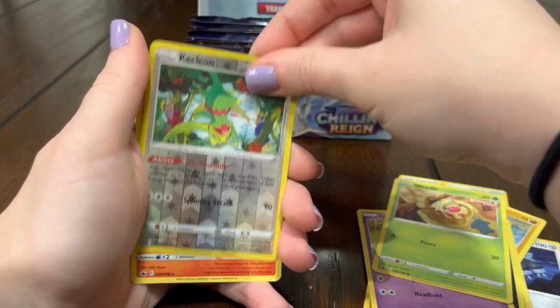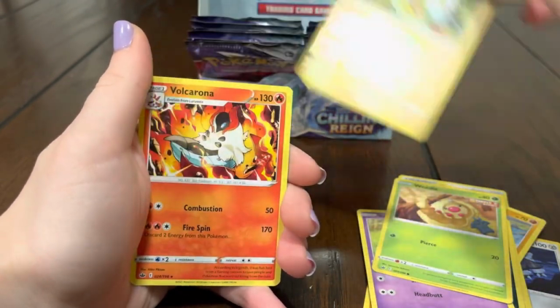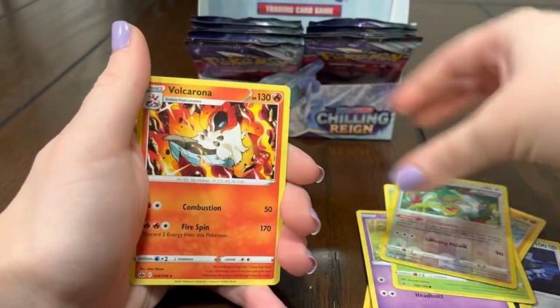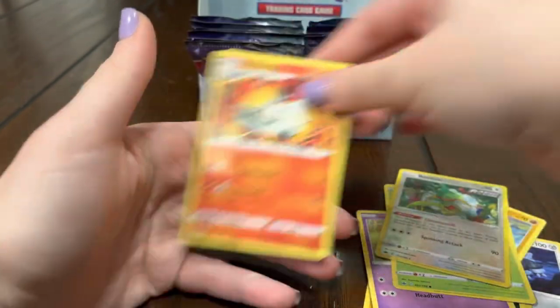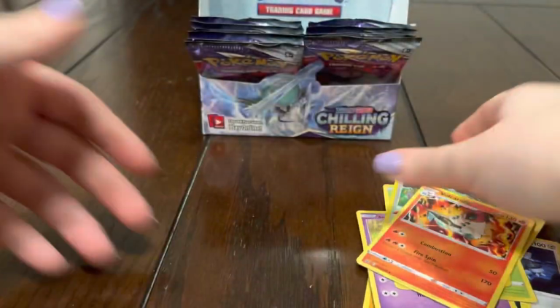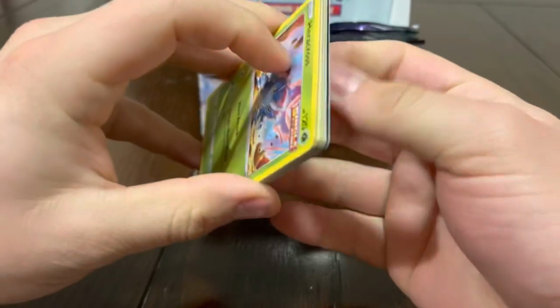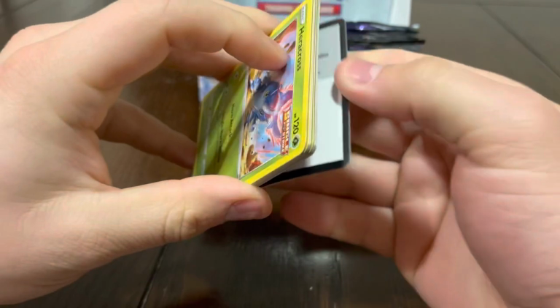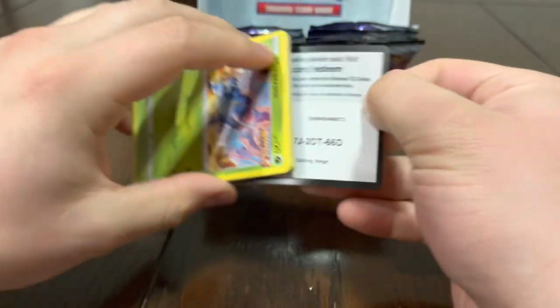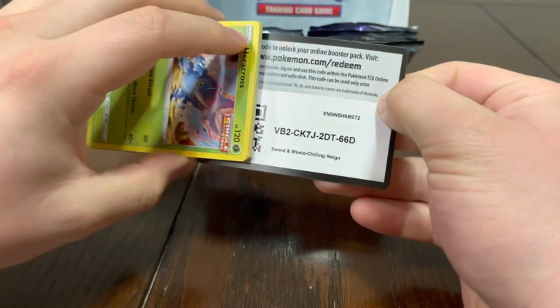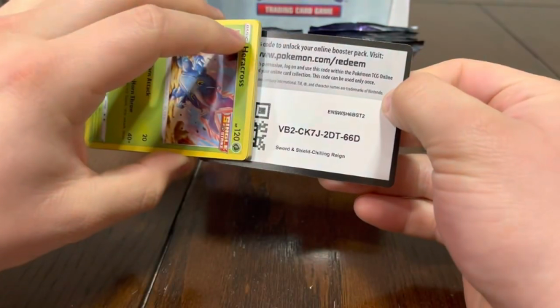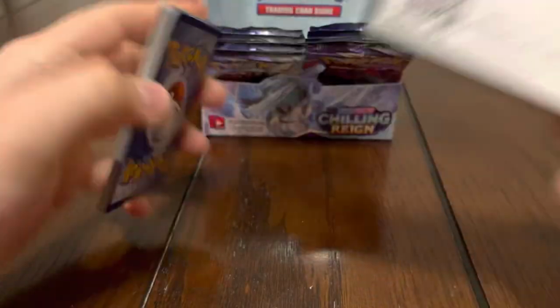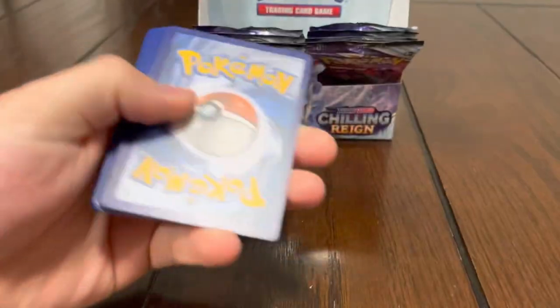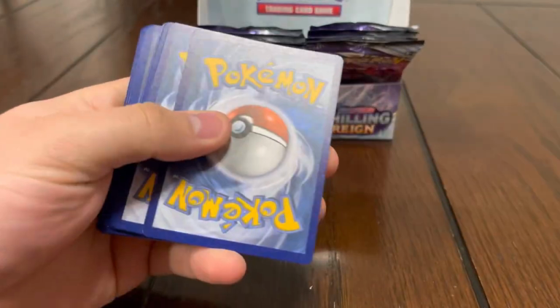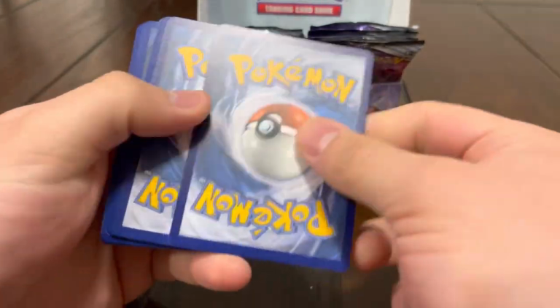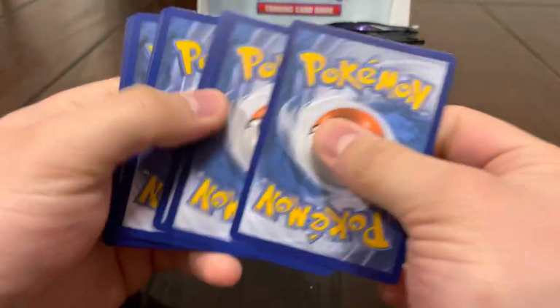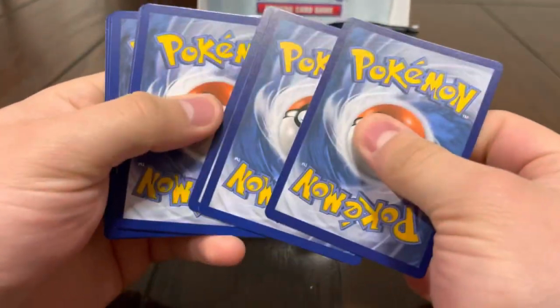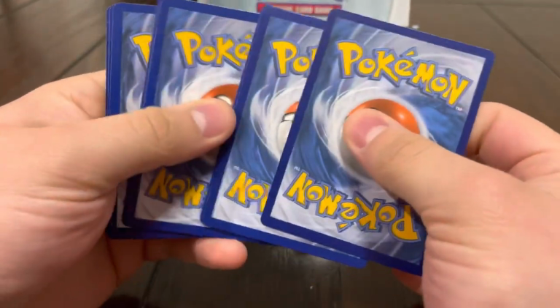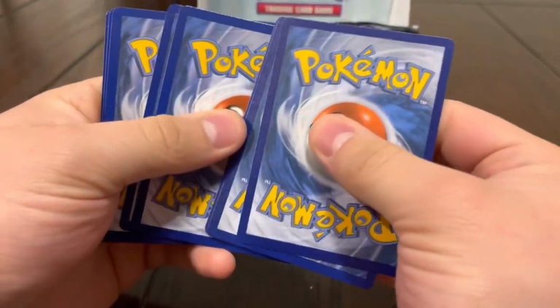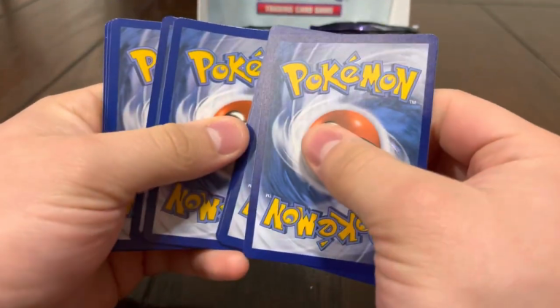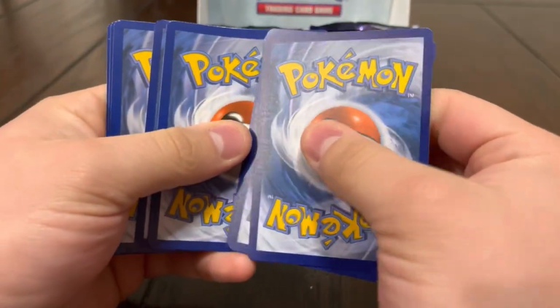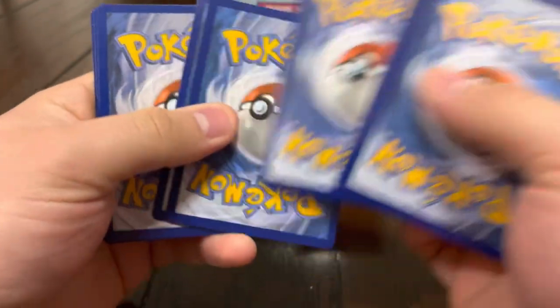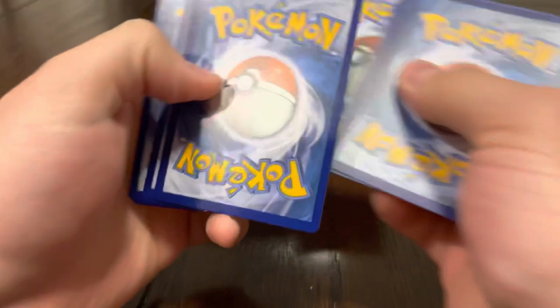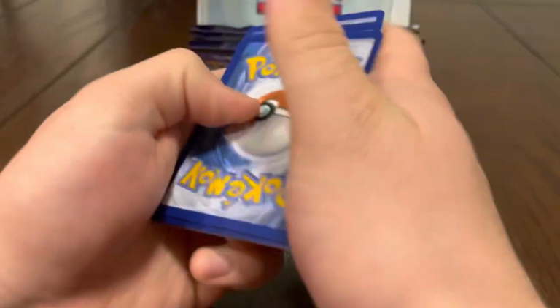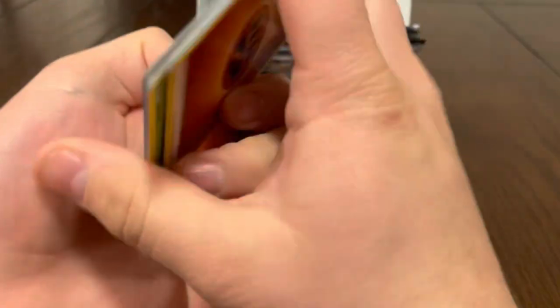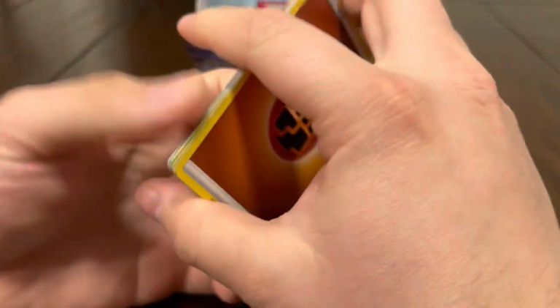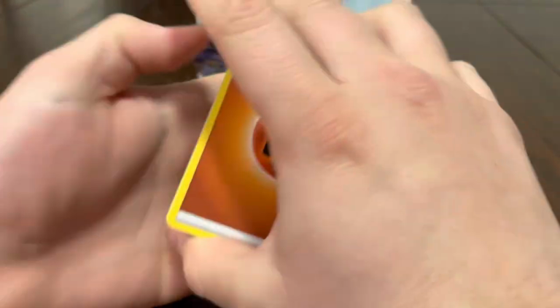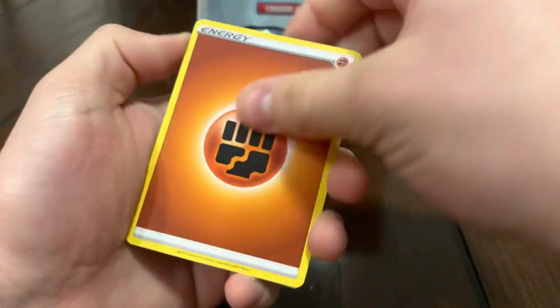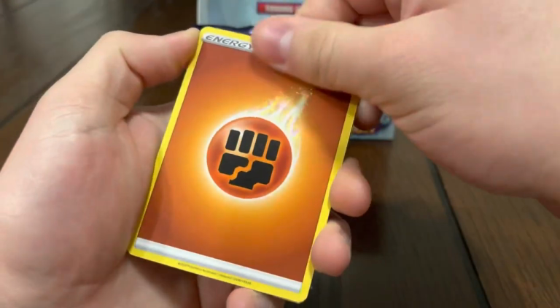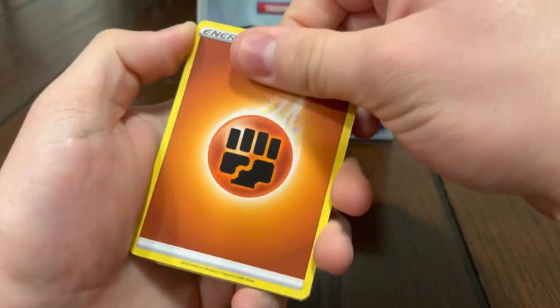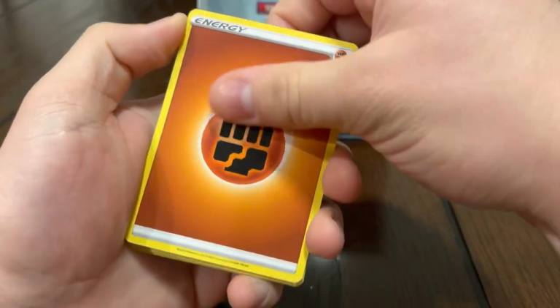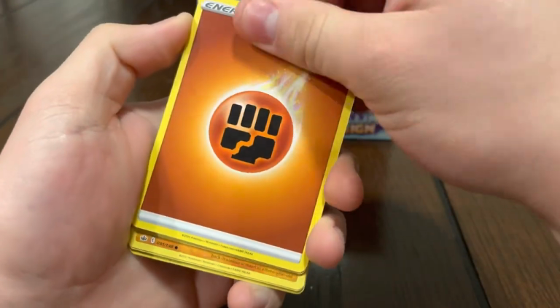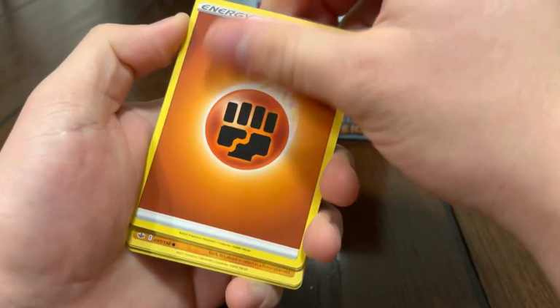Lightning energy to start off the pack. Energy, Seabold, Larvitar, Uniform, Cup food, Blitzle, Quilfish, Slowpoke, Leedle, Kecleon, Voca-Rona. We know we're still missing something — it's probably gonna be a regular VMAX to be honest, we haven't pulled any. Fighting energy.